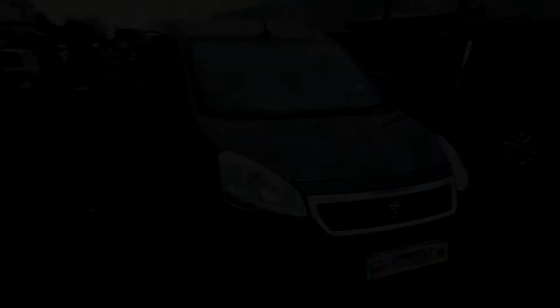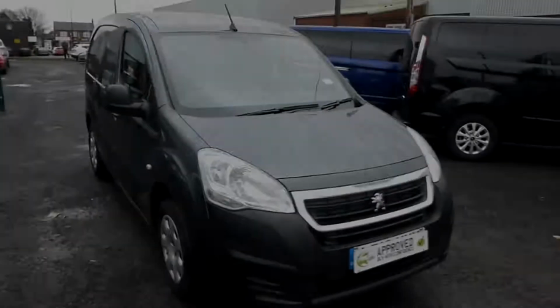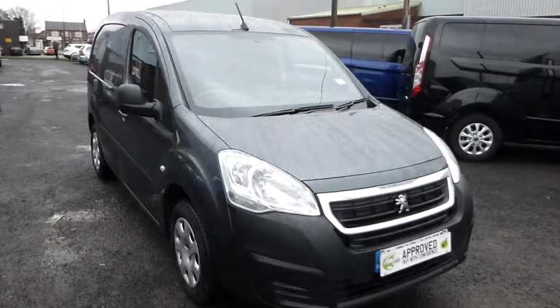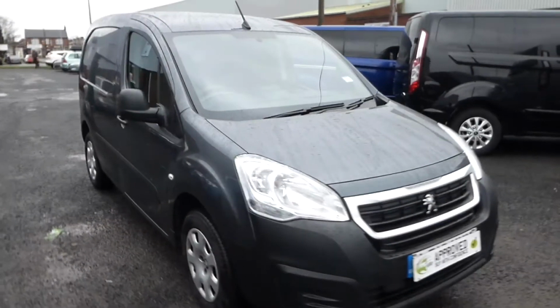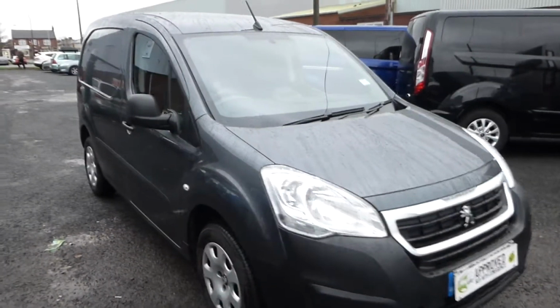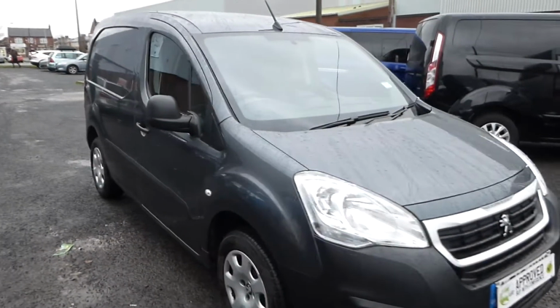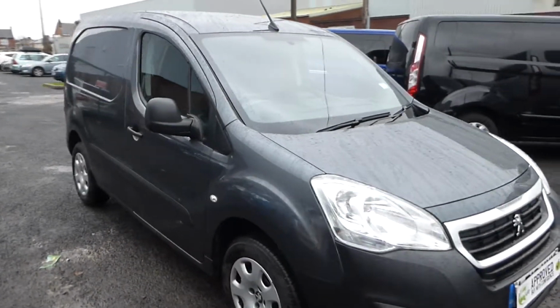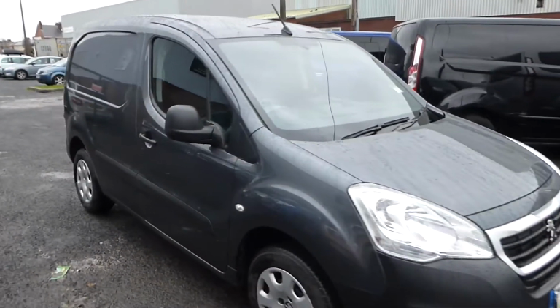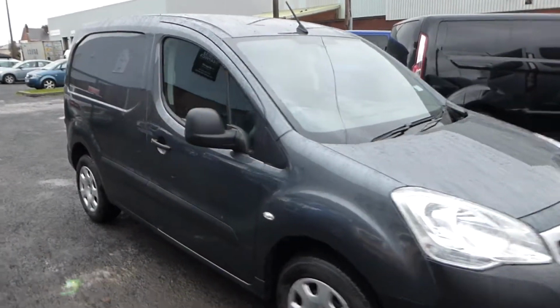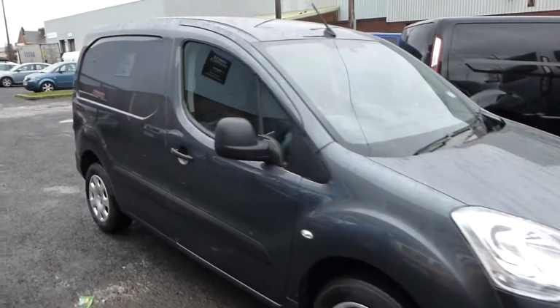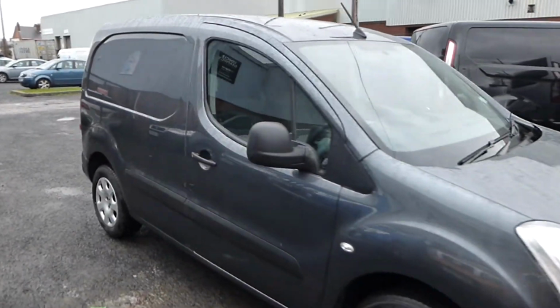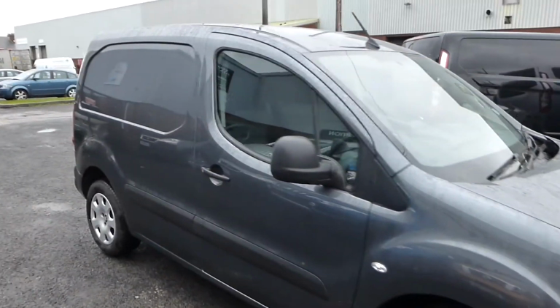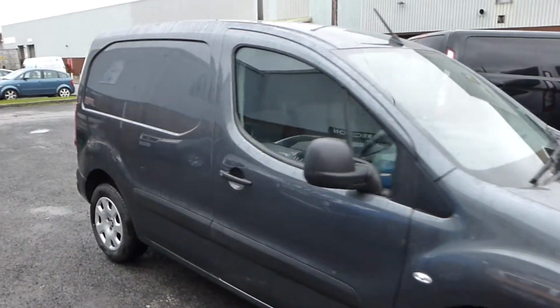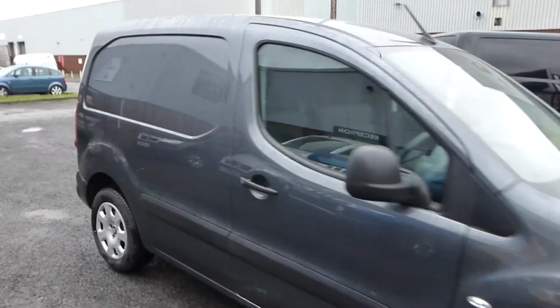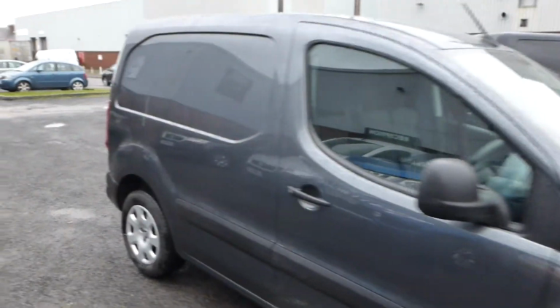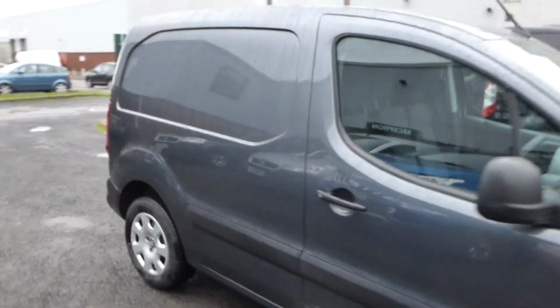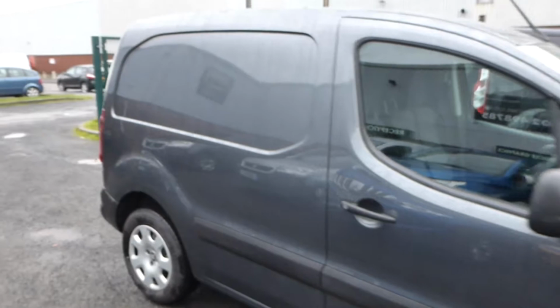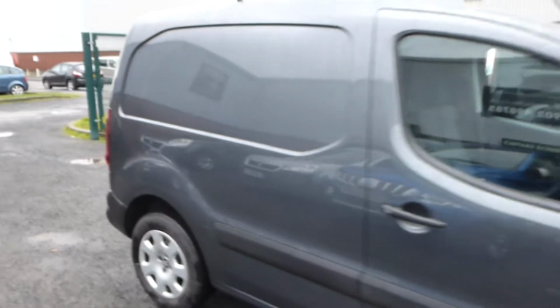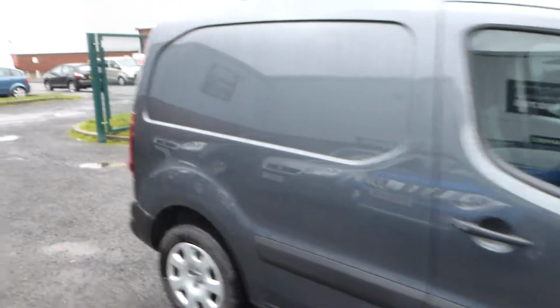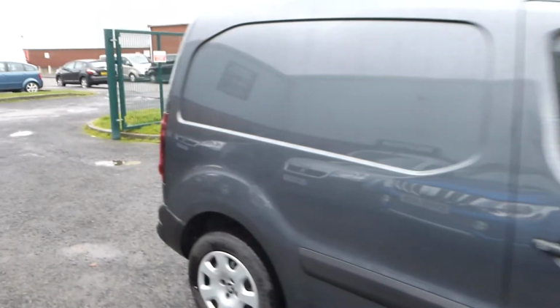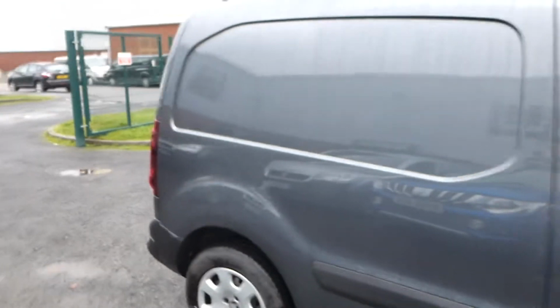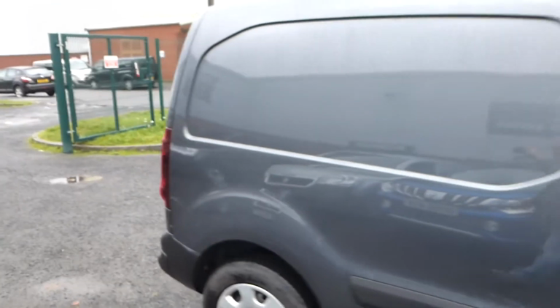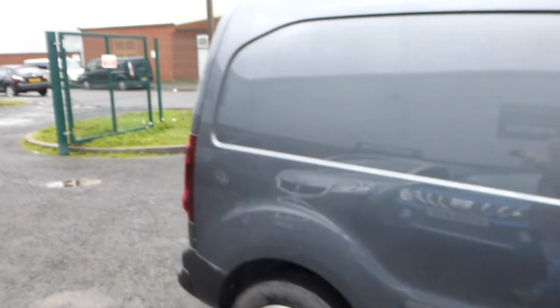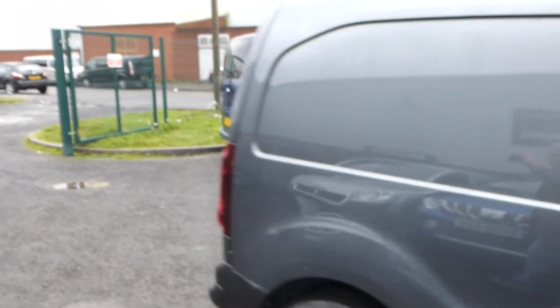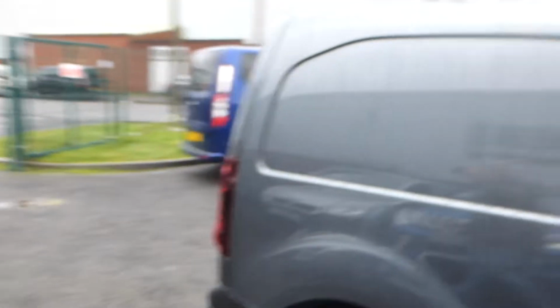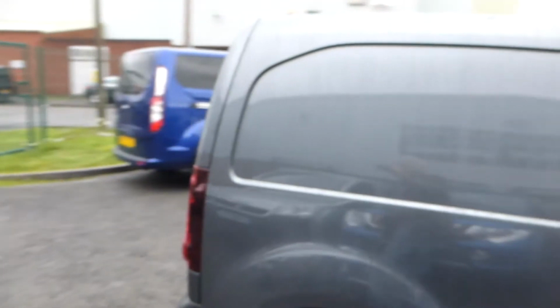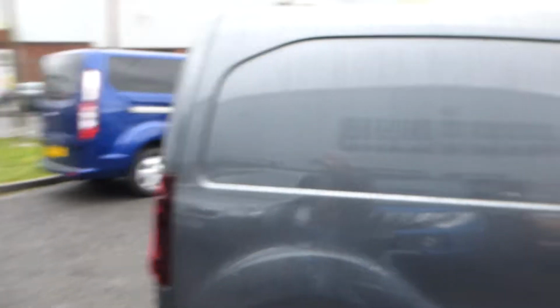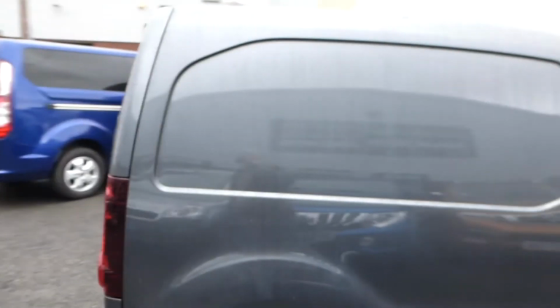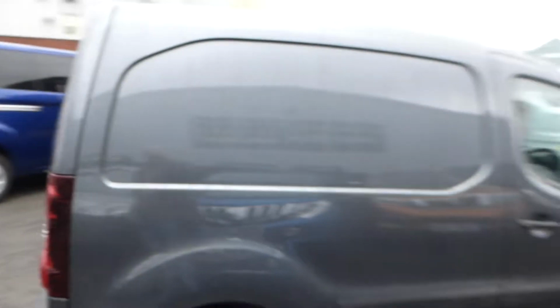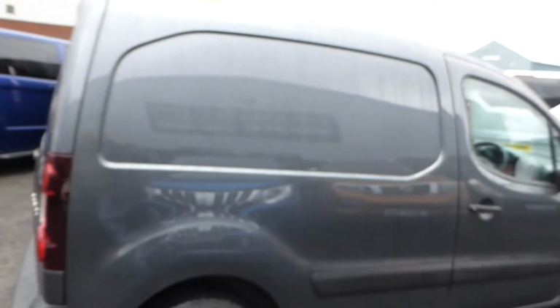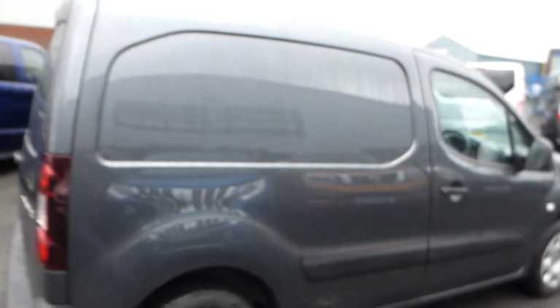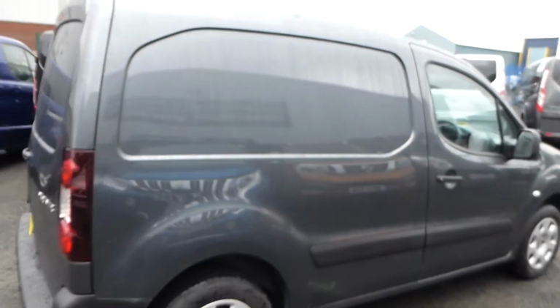Hello from Commercial Trade Vehicles, this is the Peugeot Partner we have for sale. Registered in 2018, this vehicle is a professional version.